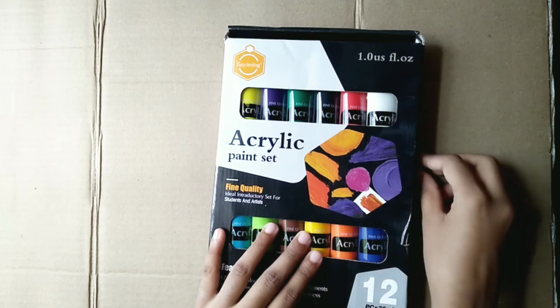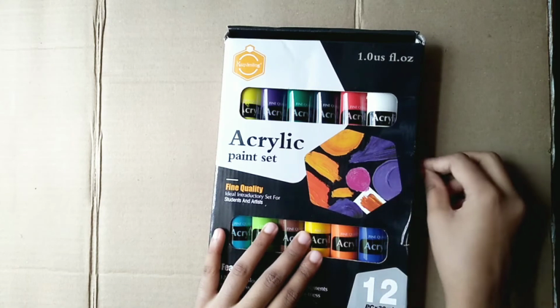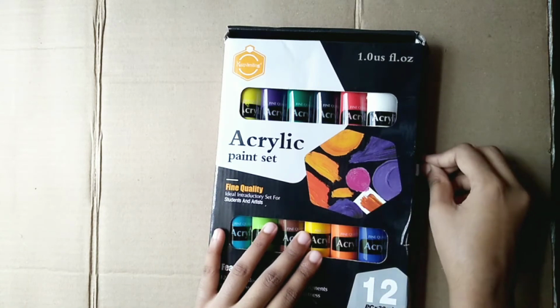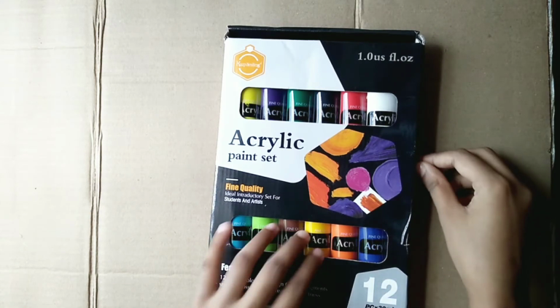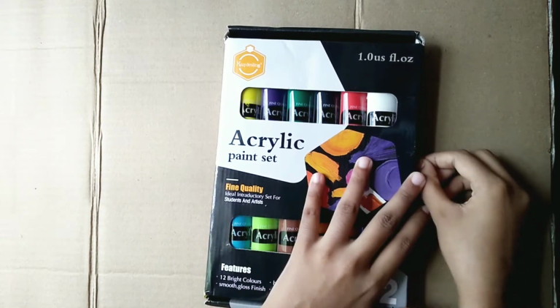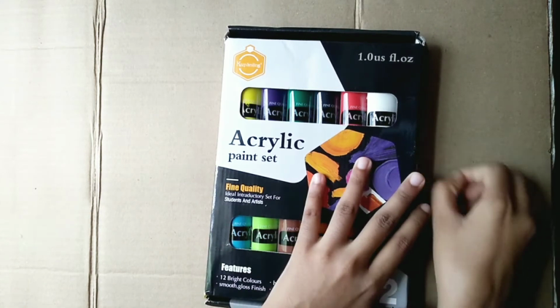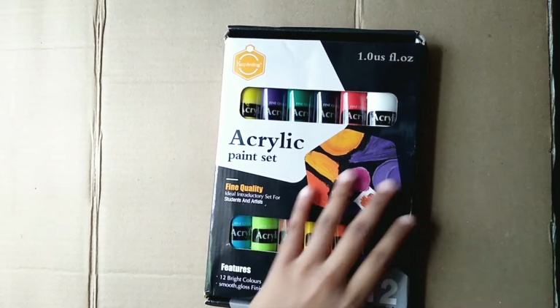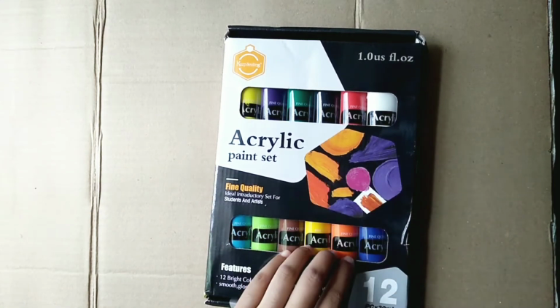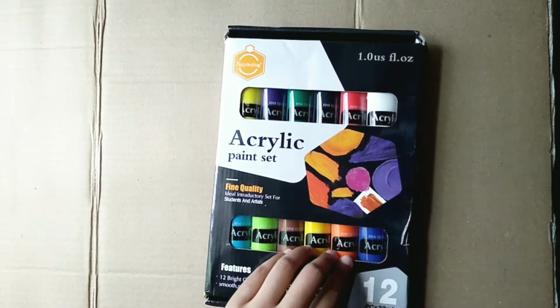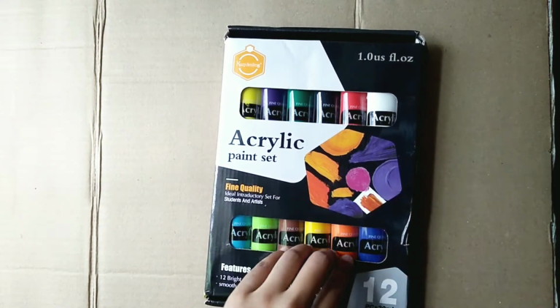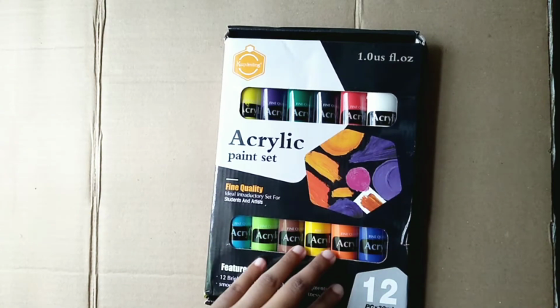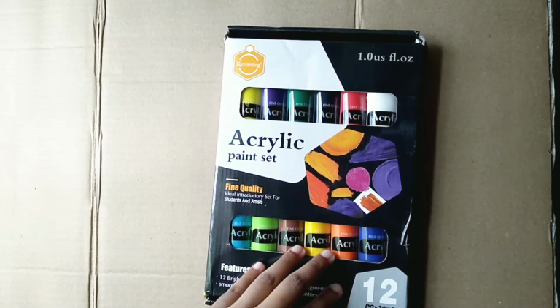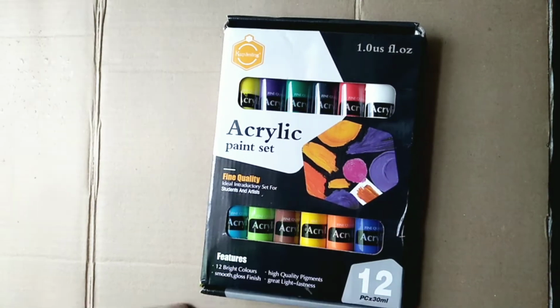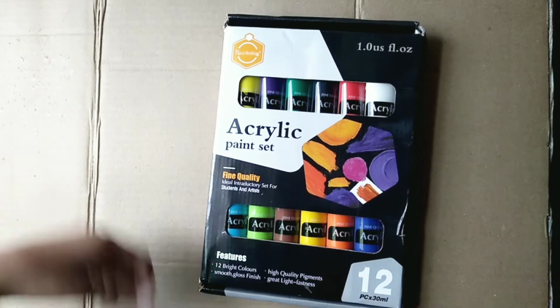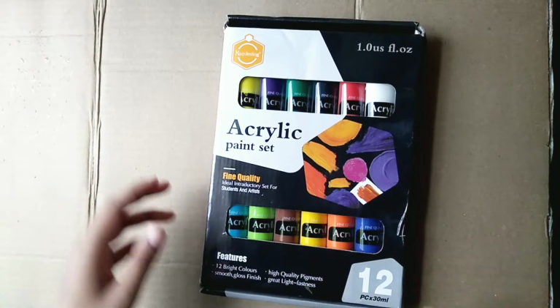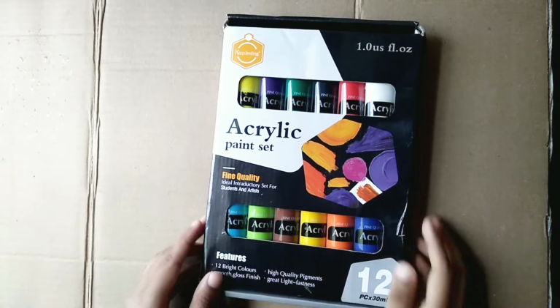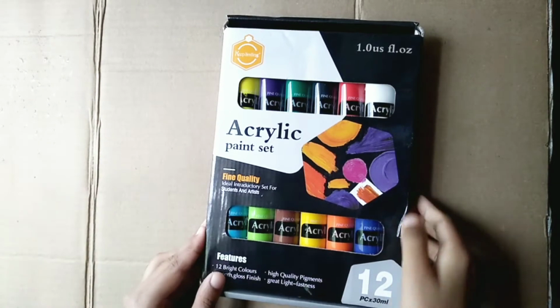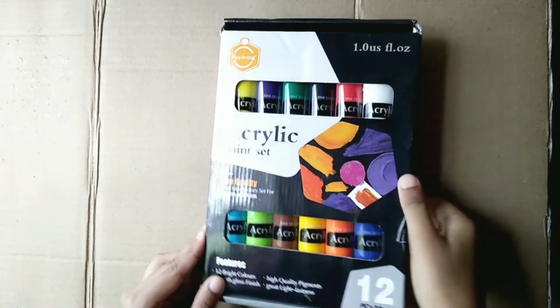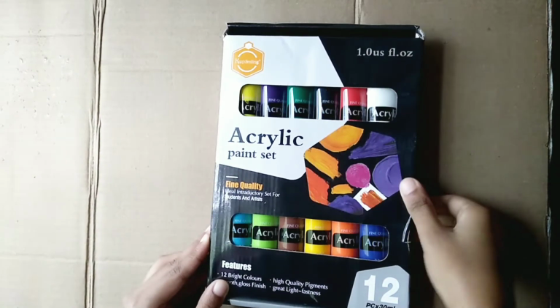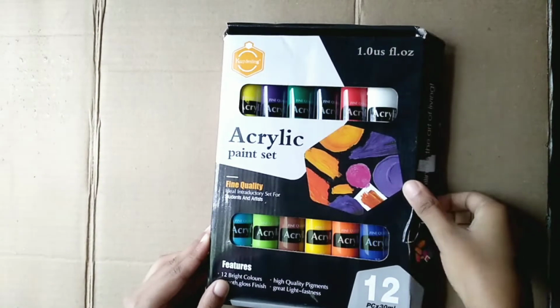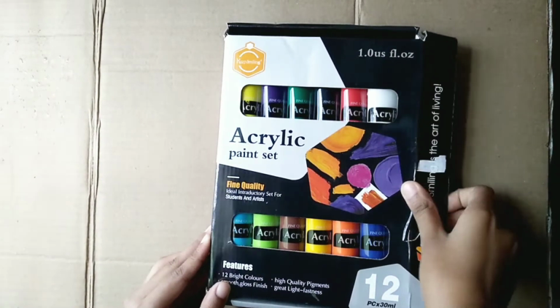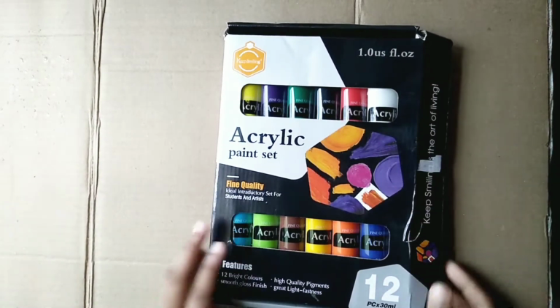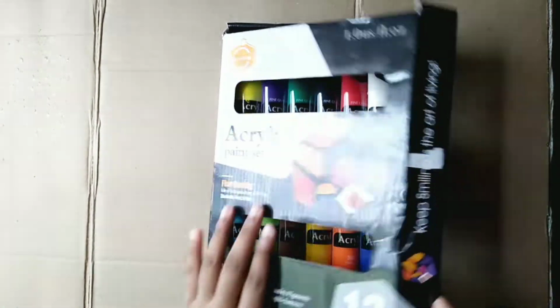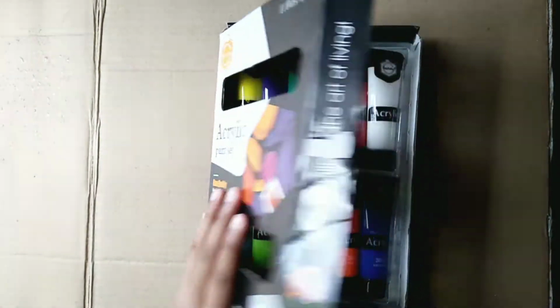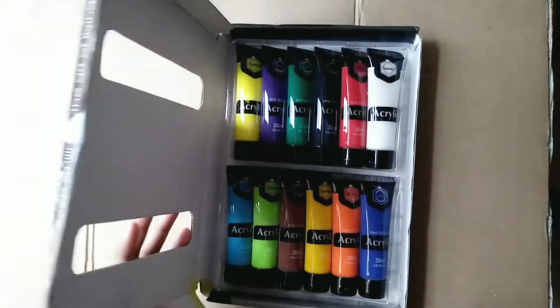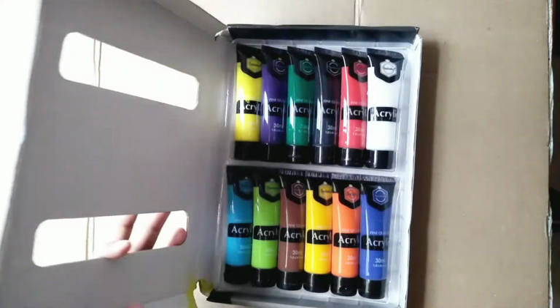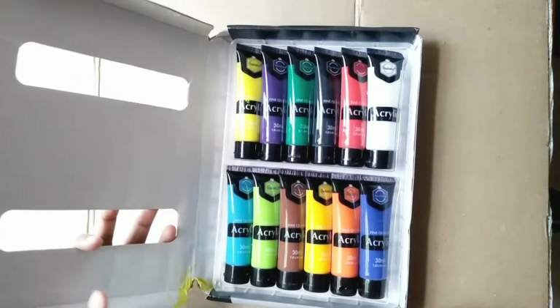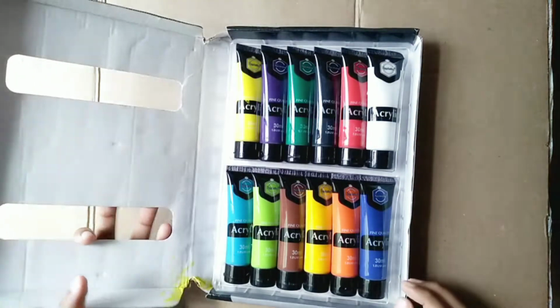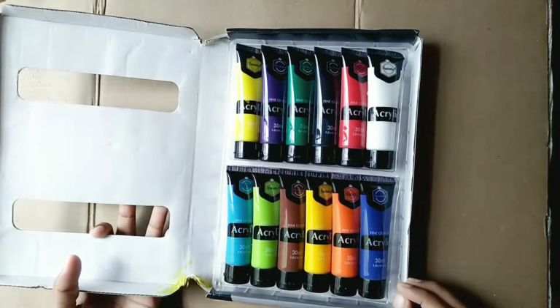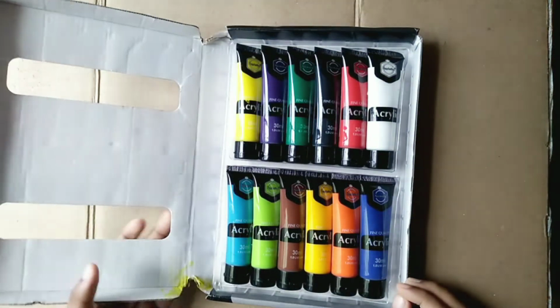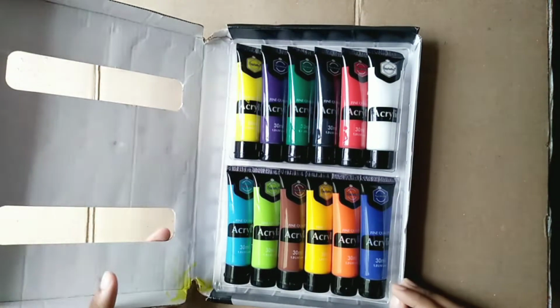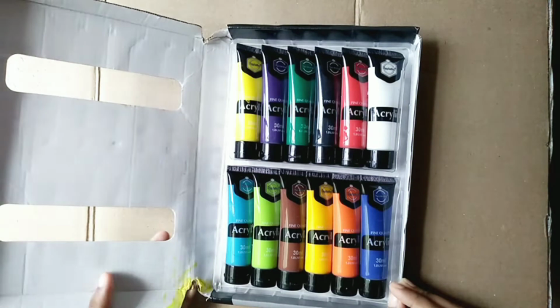This is Peach Smiley's X-Ray Penson, and there are colors in this paint set. You can see the packaging is so cute.